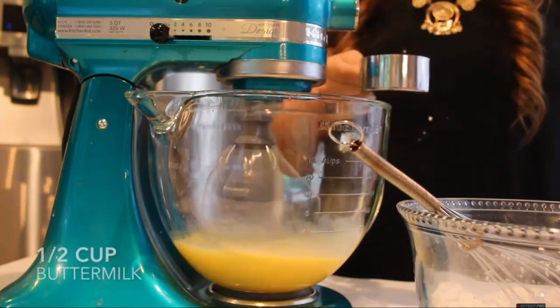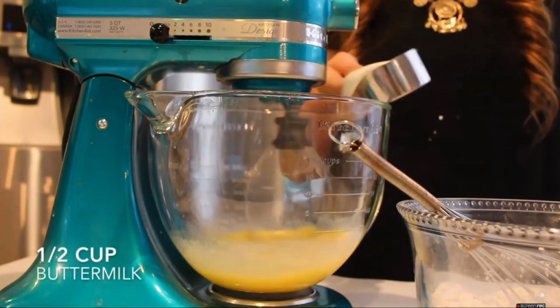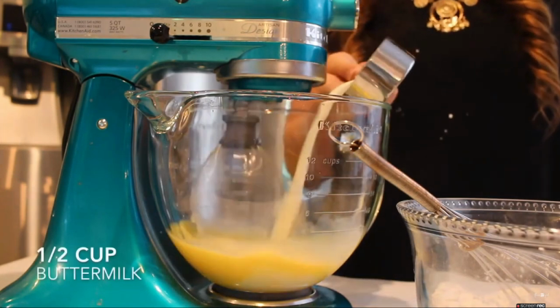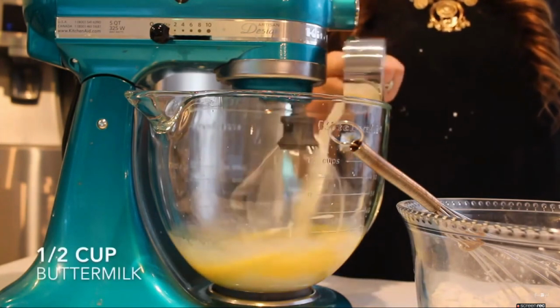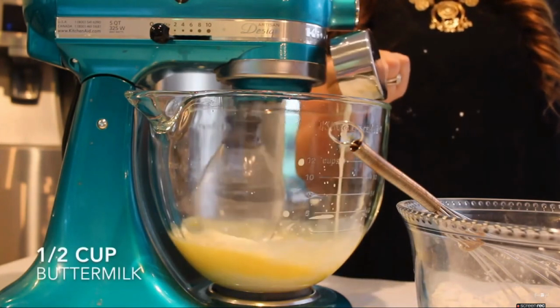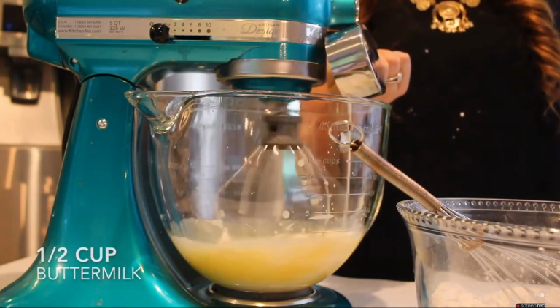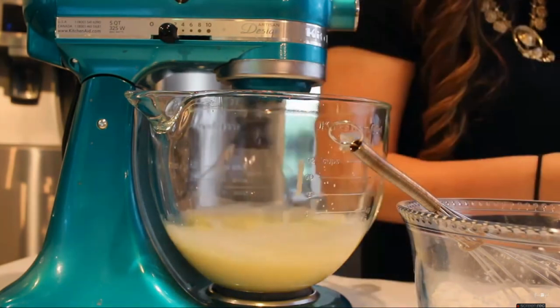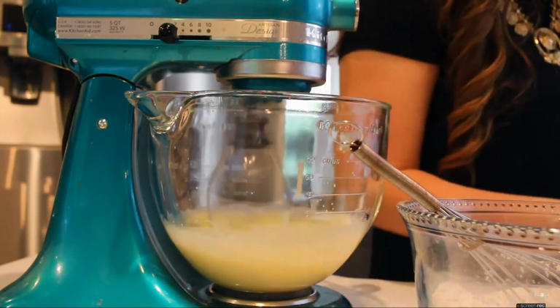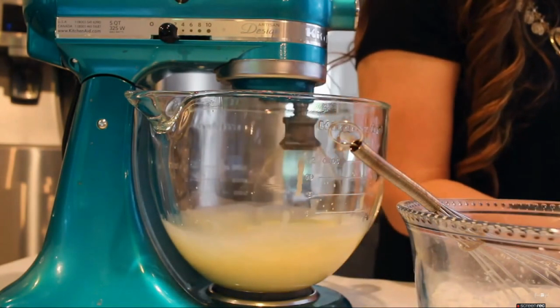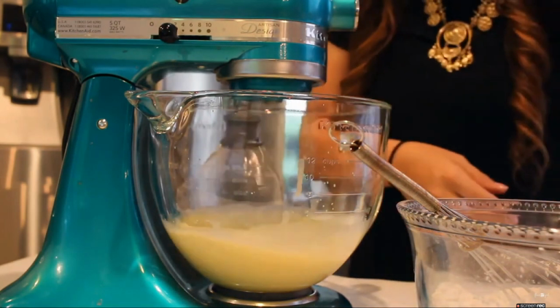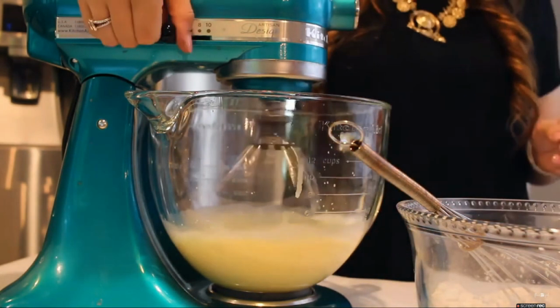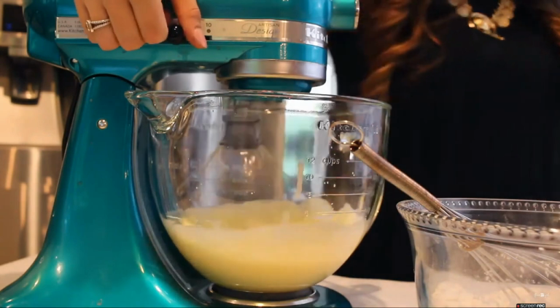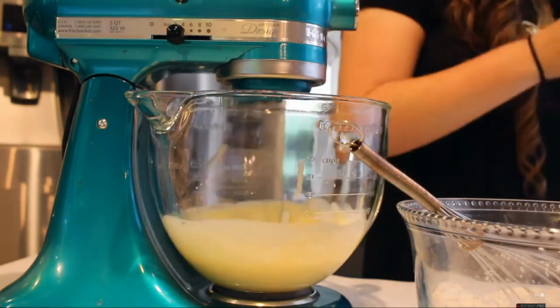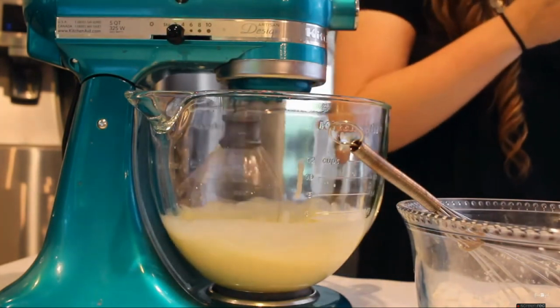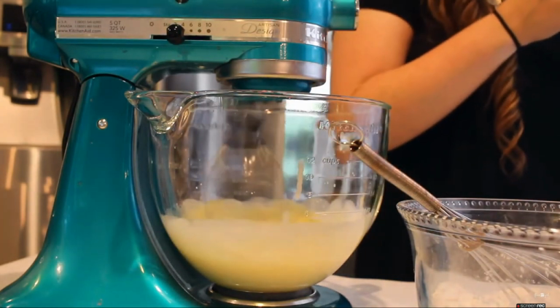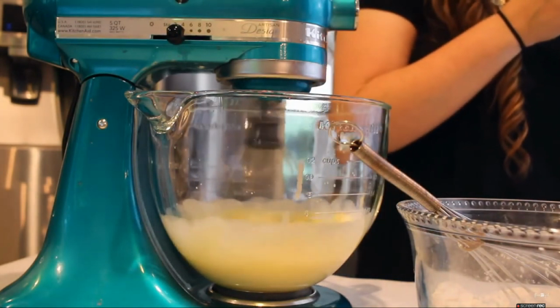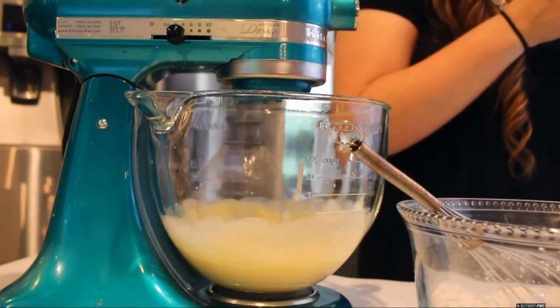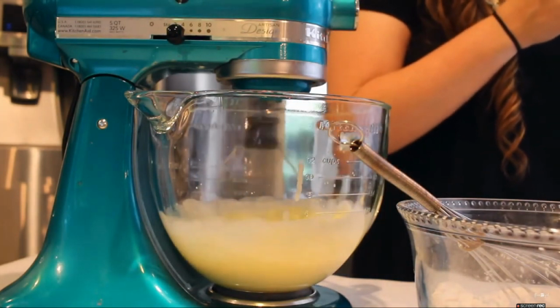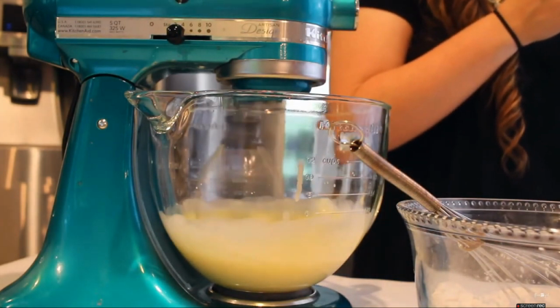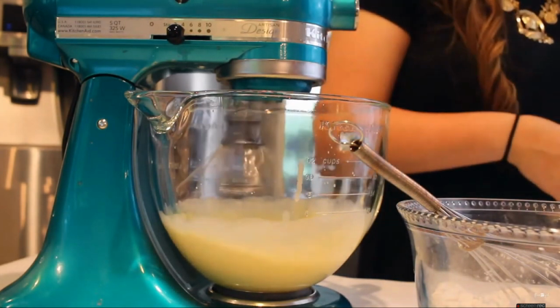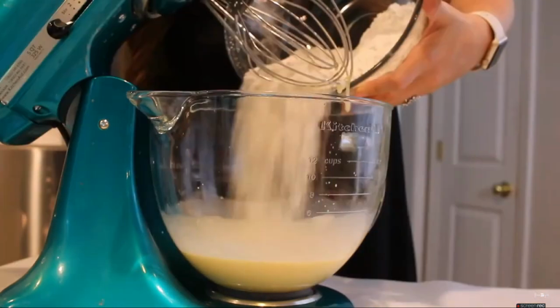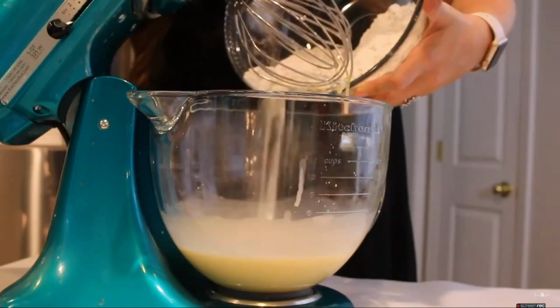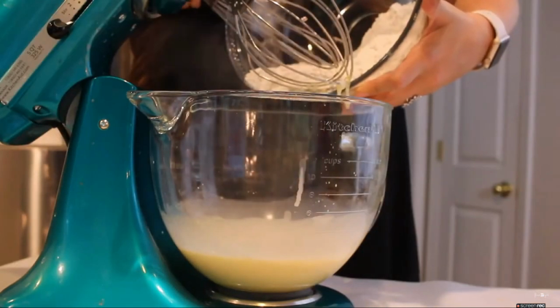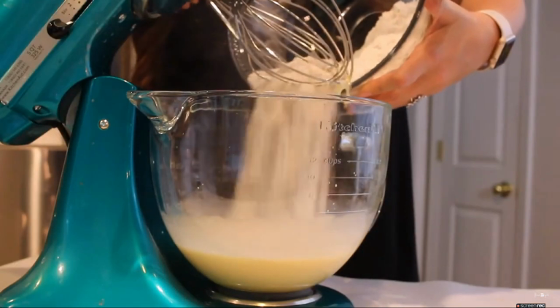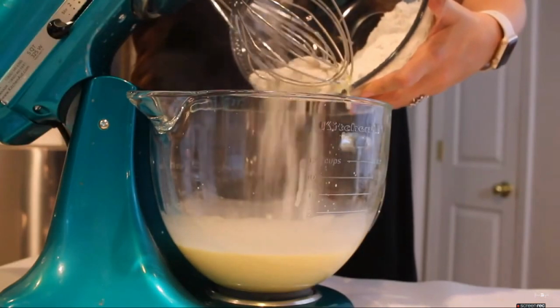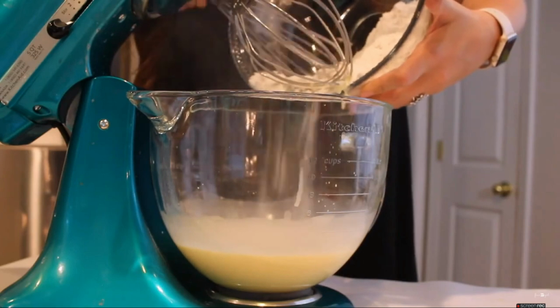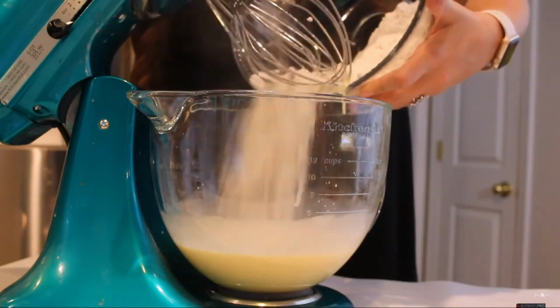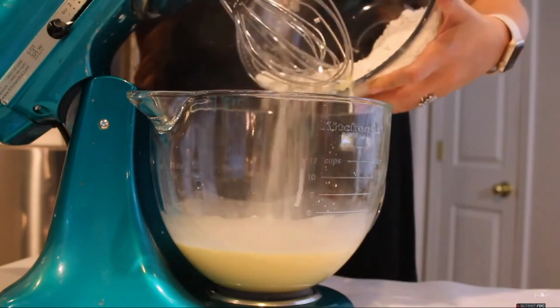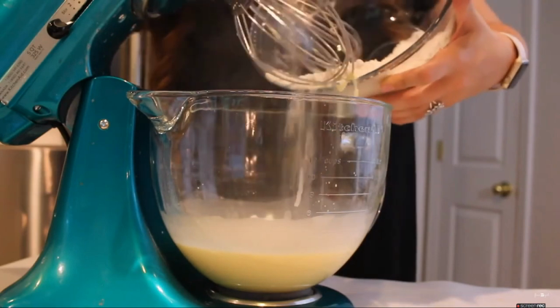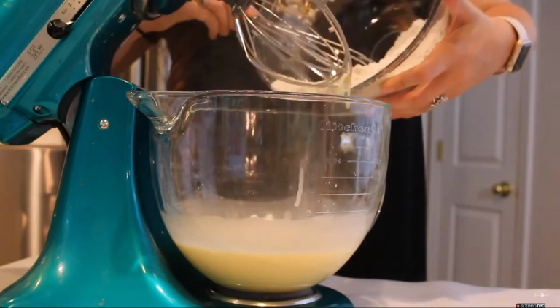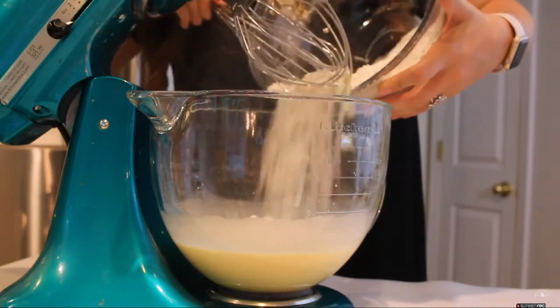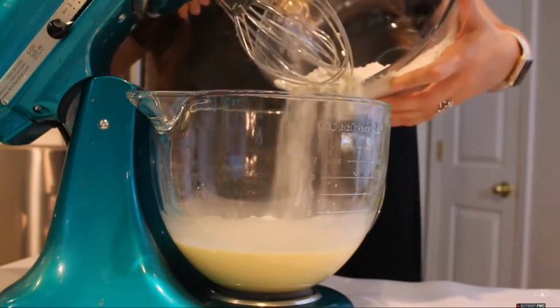I found my butter extract at Publix. Then I'm just going to add half a cup of buttermilk to that, and mix that with my whisk attachment on medium speed until combined.